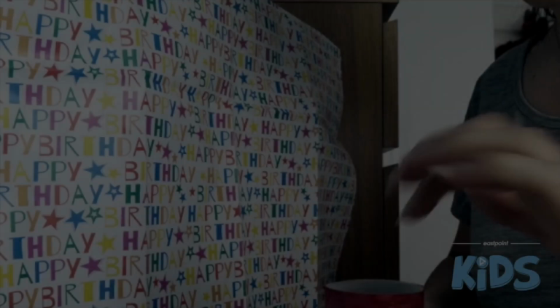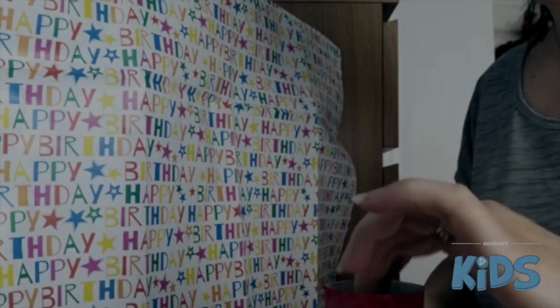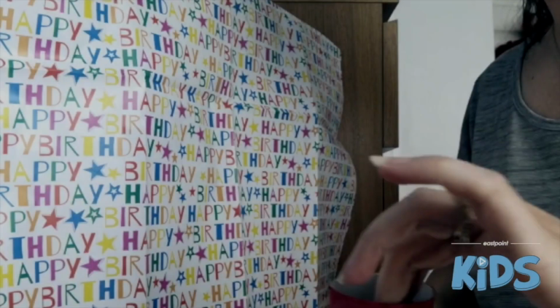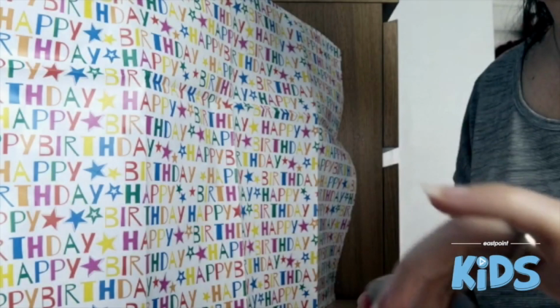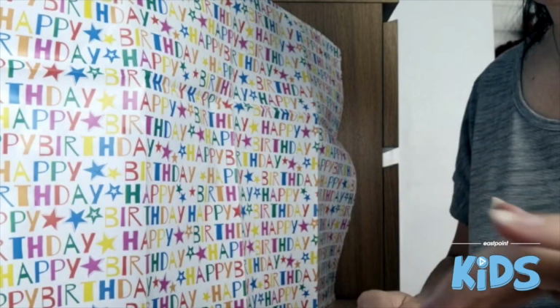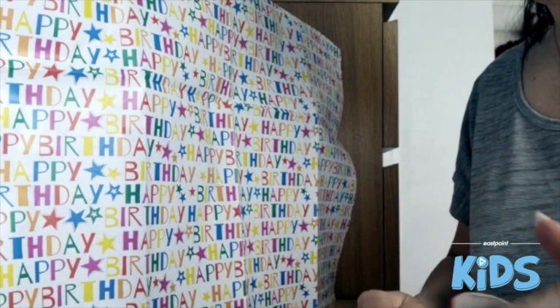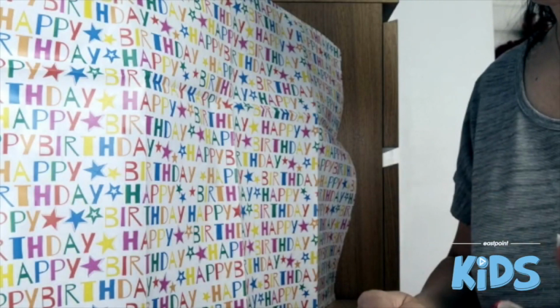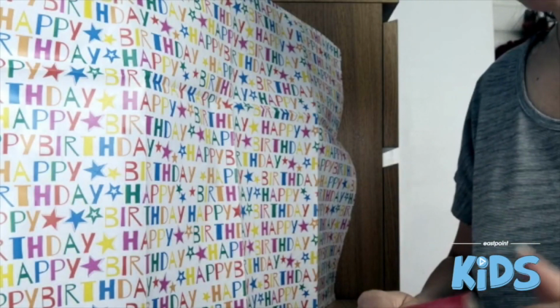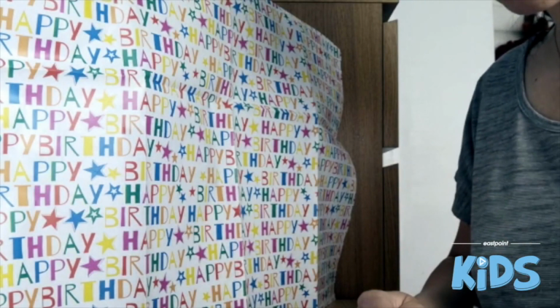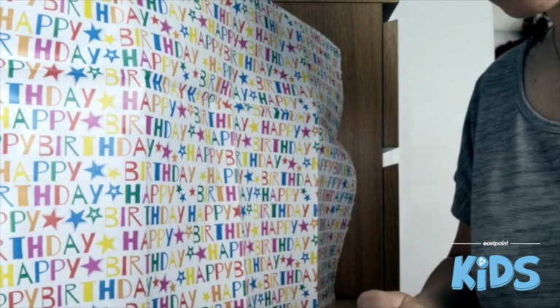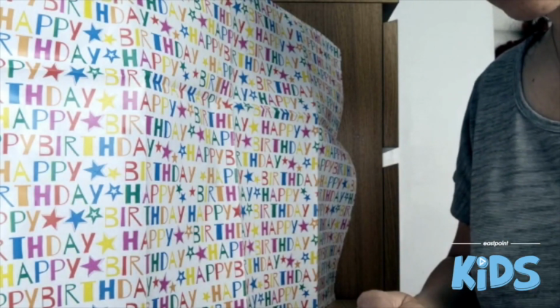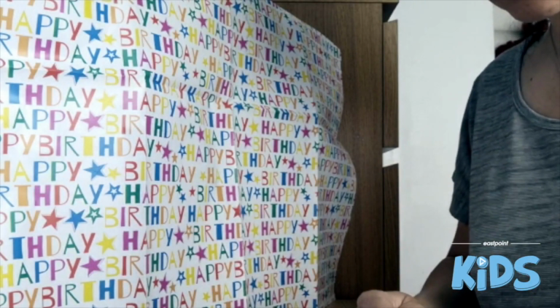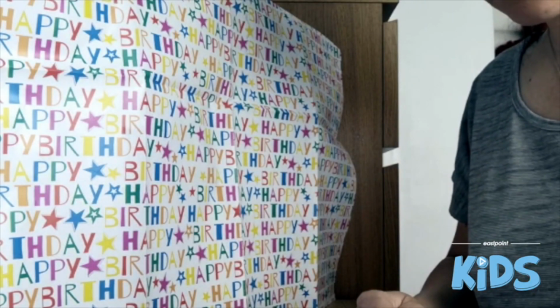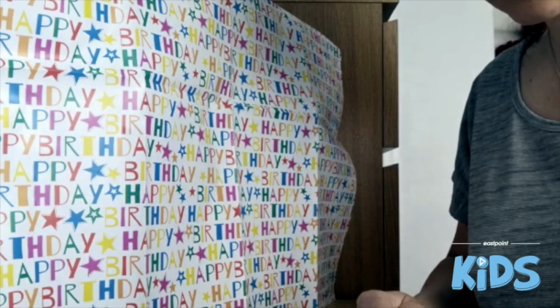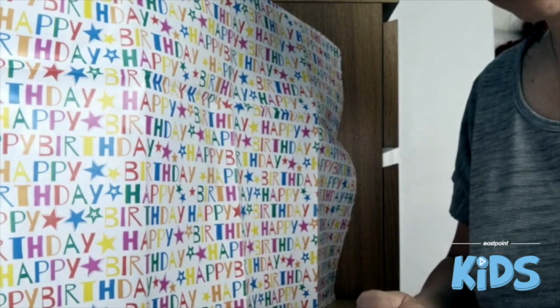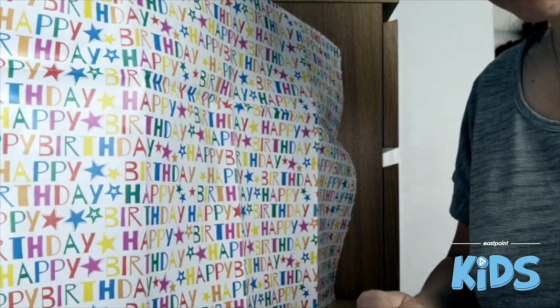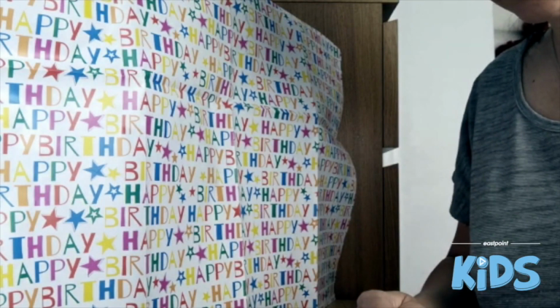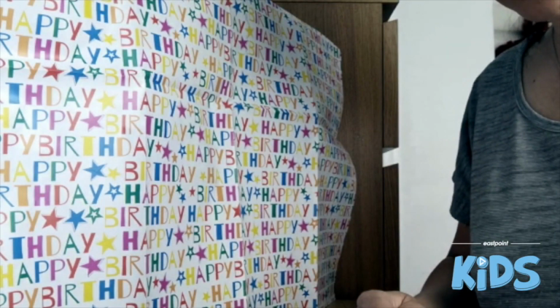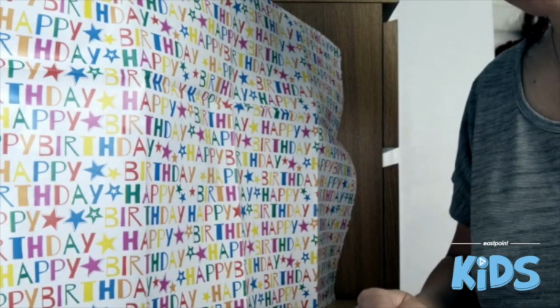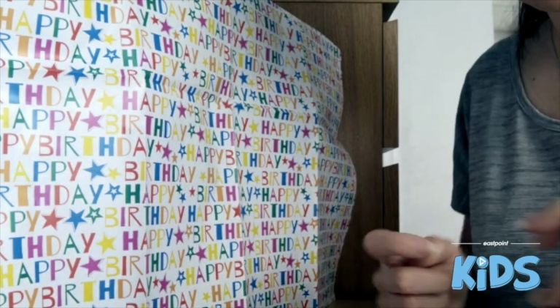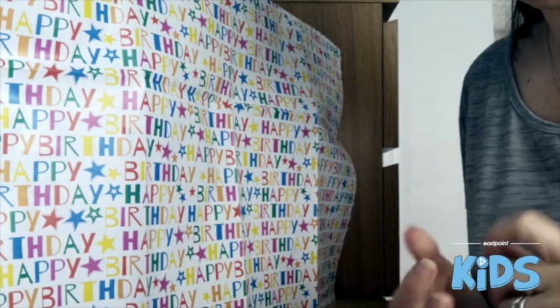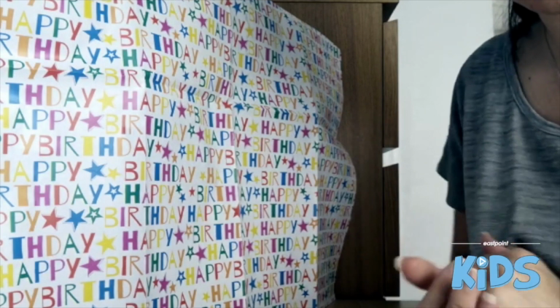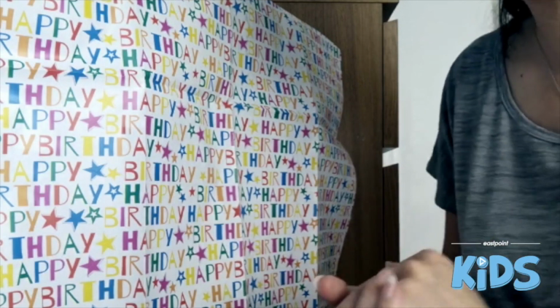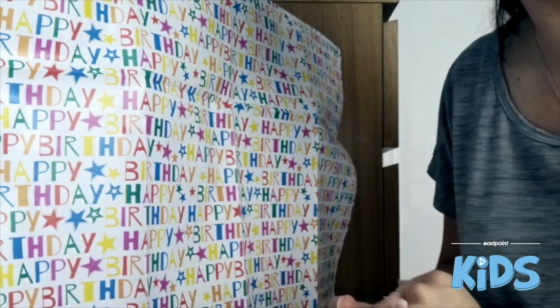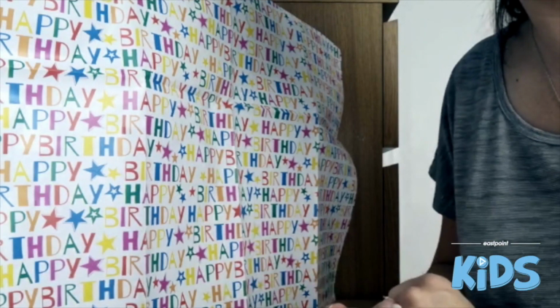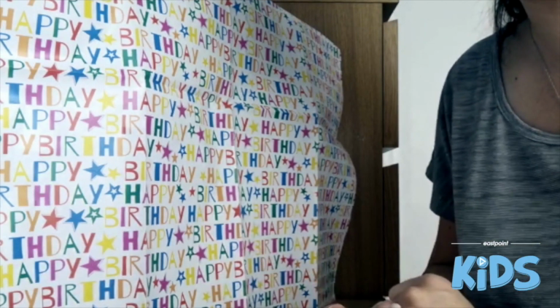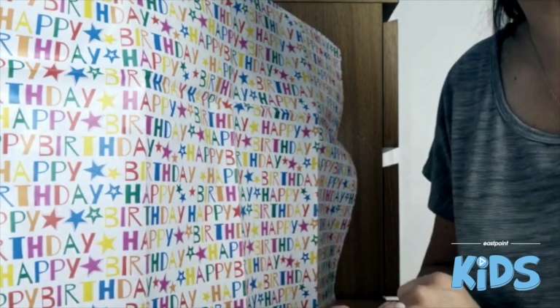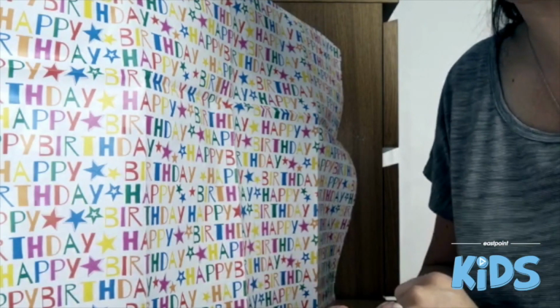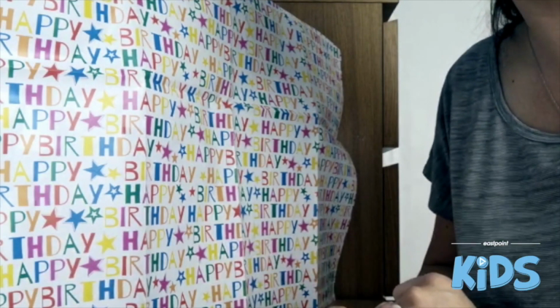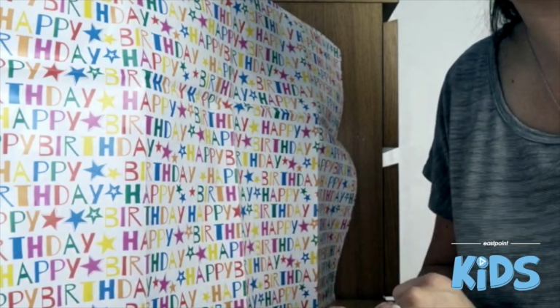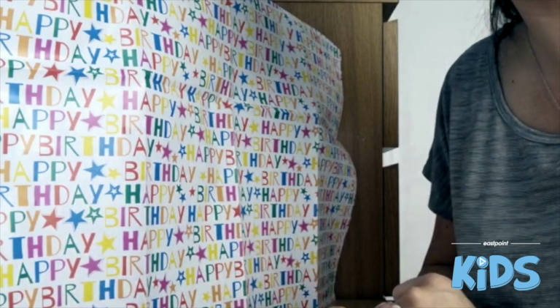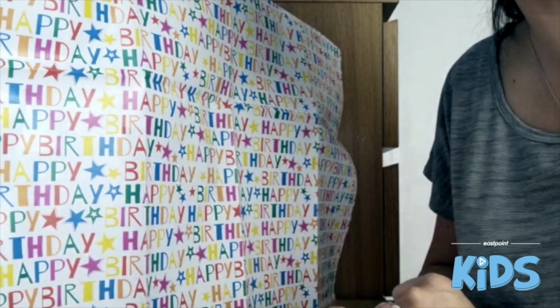Happy third birthday to East Point! I've been going for three years now, so that's good, and hopefully we'll all get back together again really soon to celebrate.